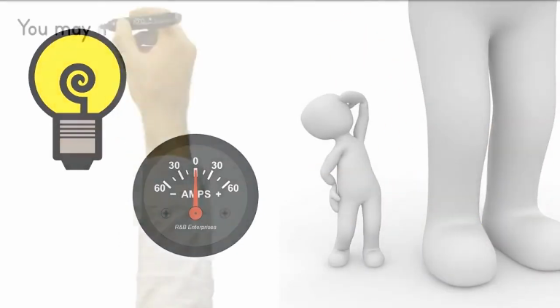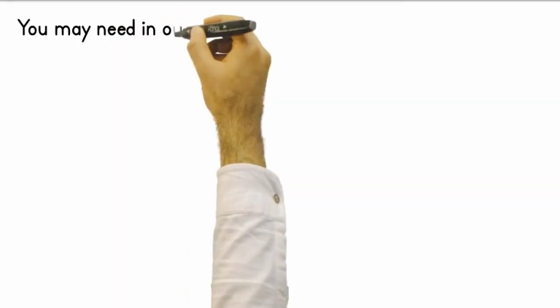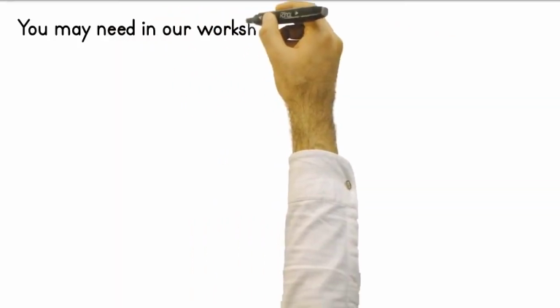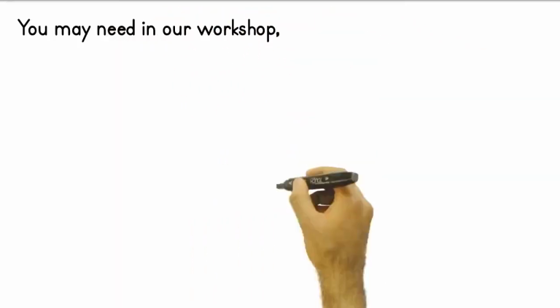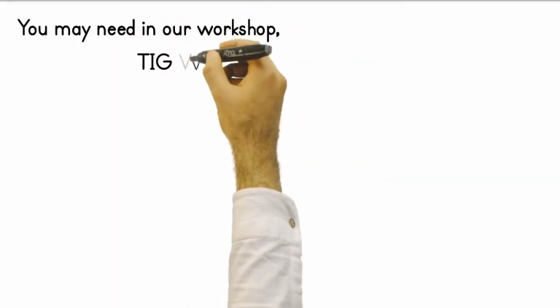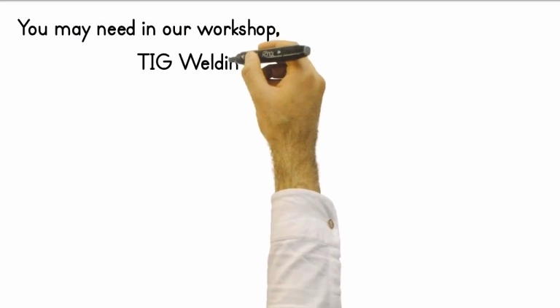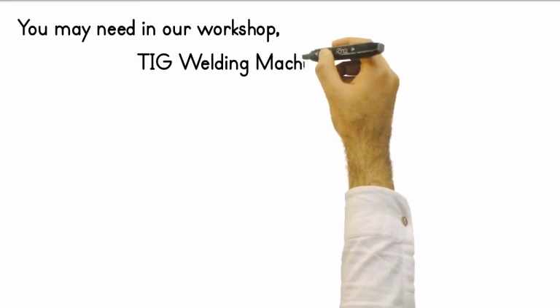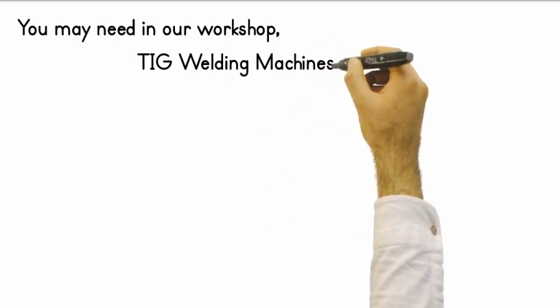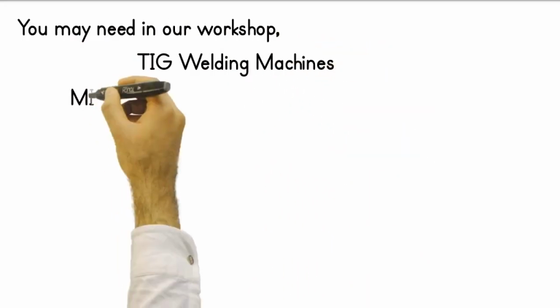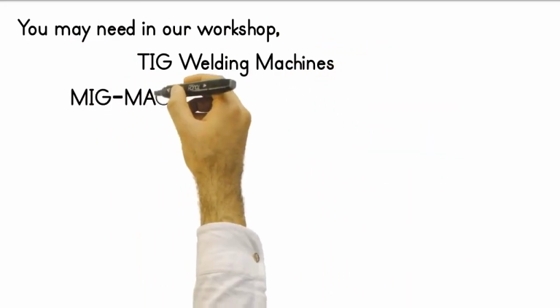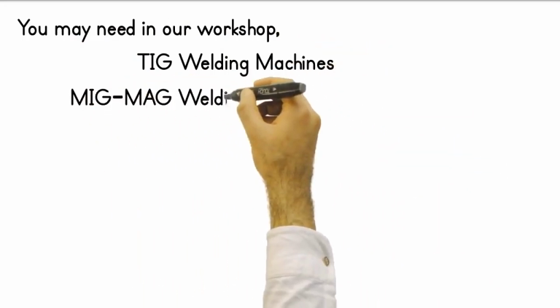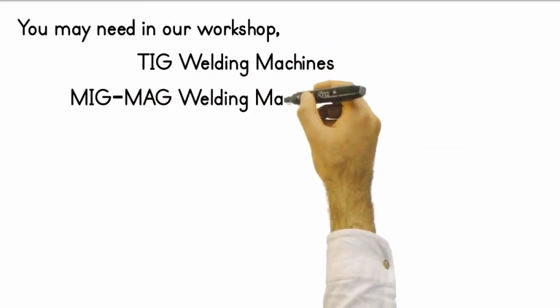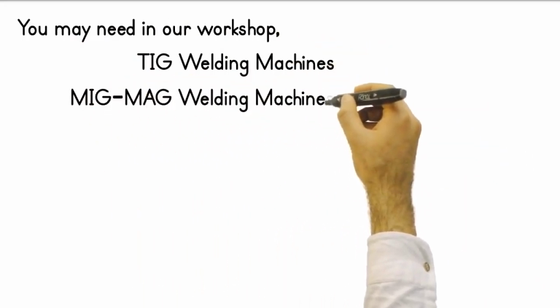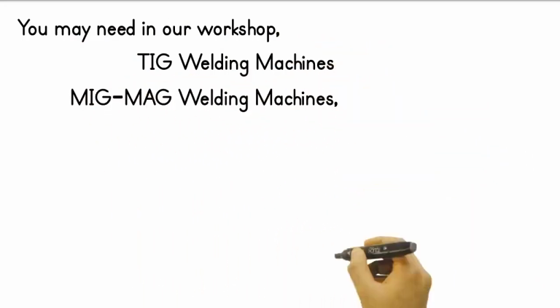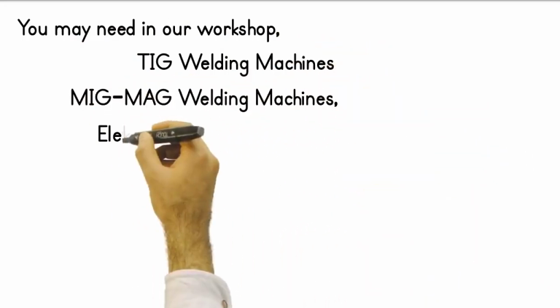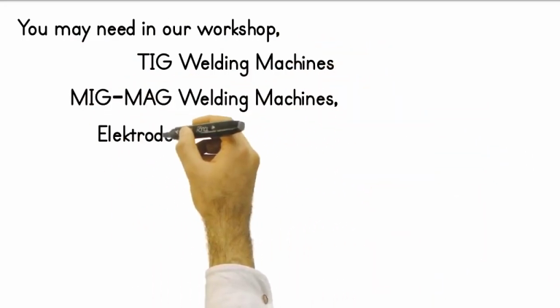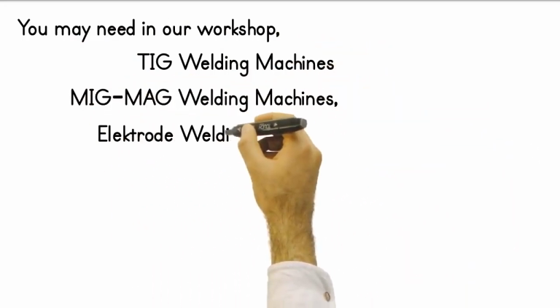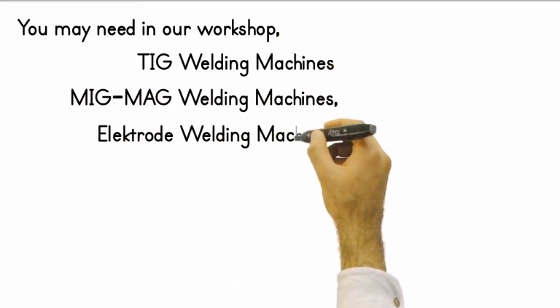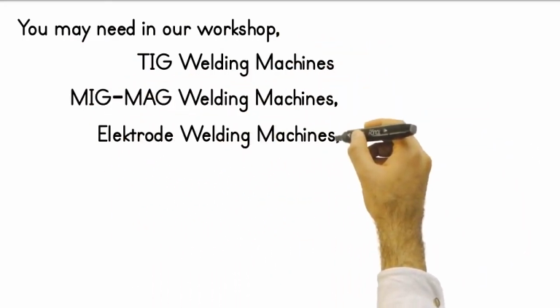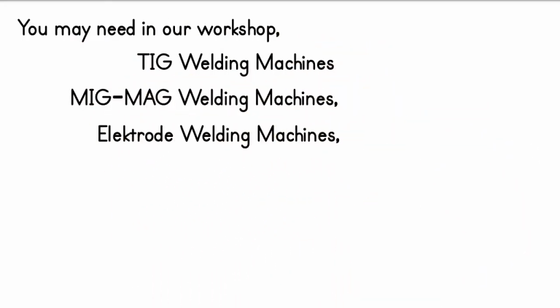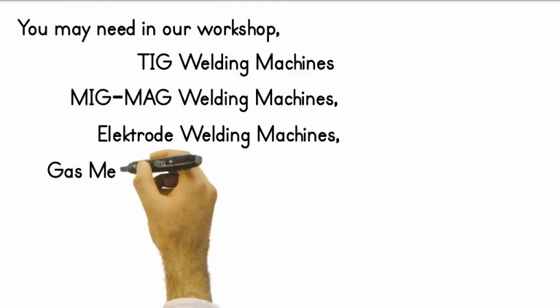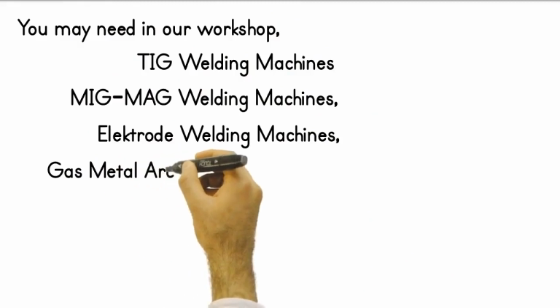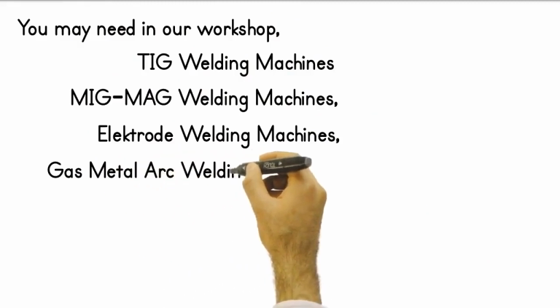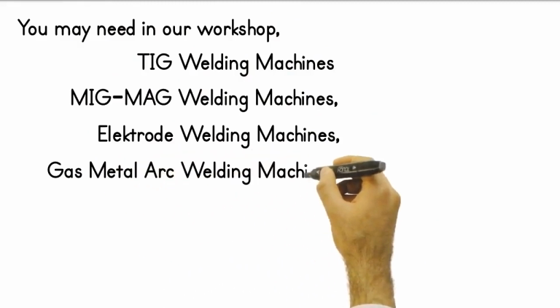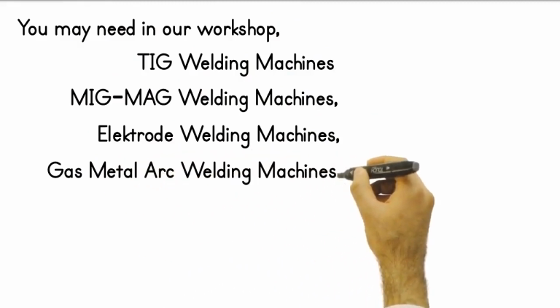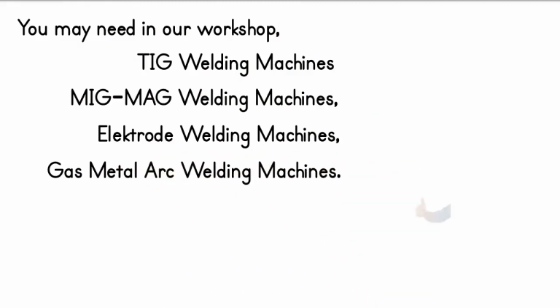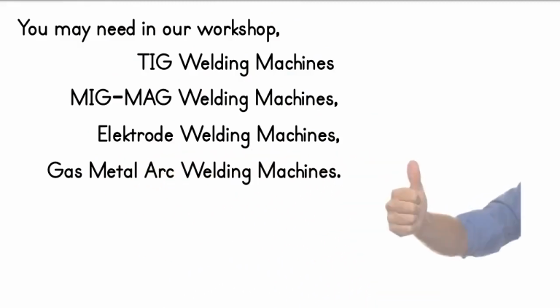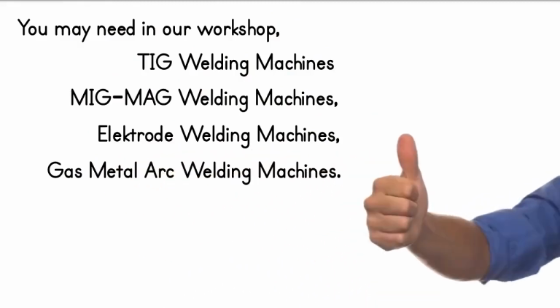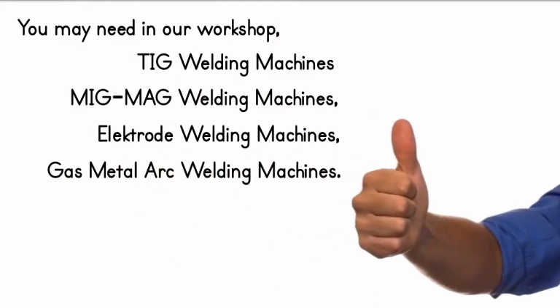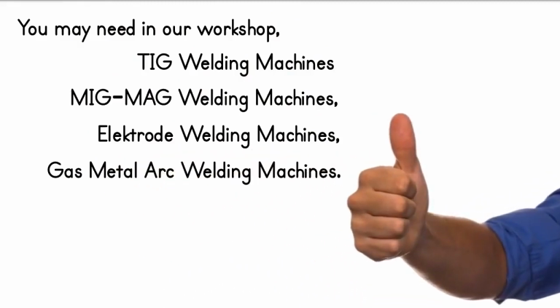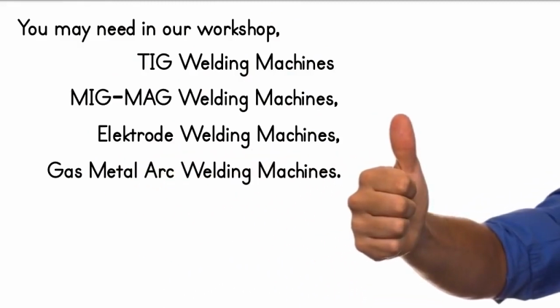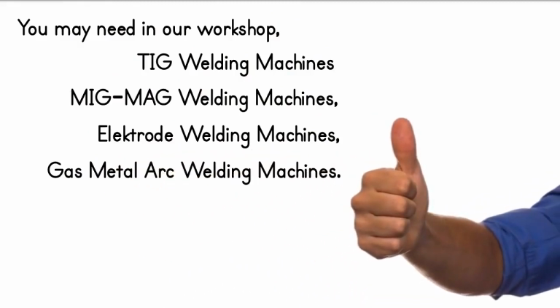If you have needs such as TIG welding machines, MIG-MEG welding machines, electrode welding machines, or gas metal arc welding machines that you may need in your workshop, you are at the right place right now.